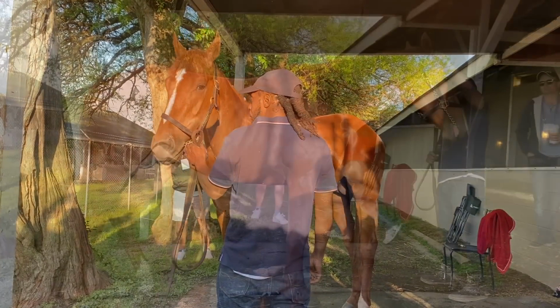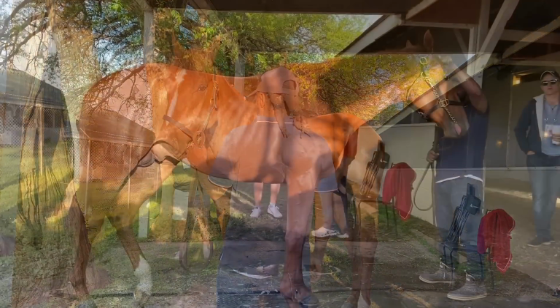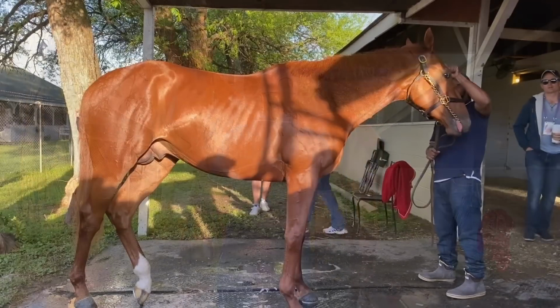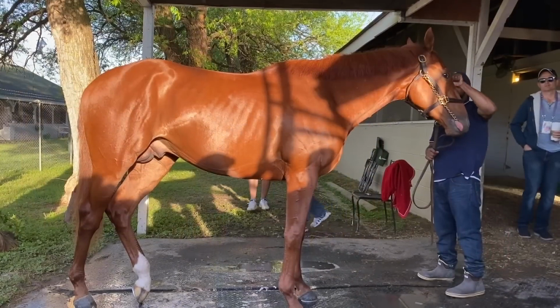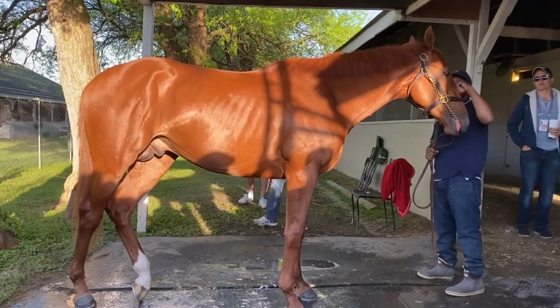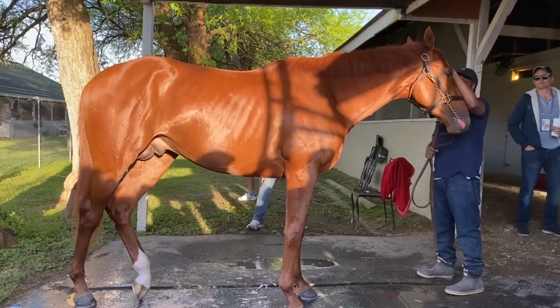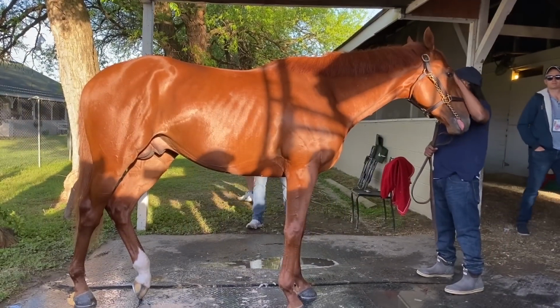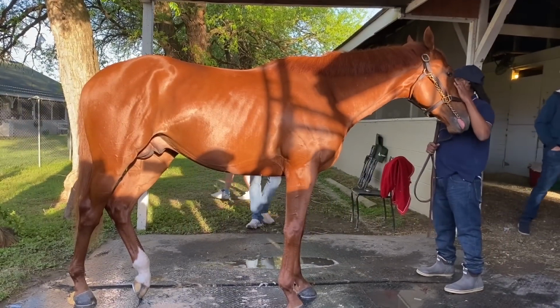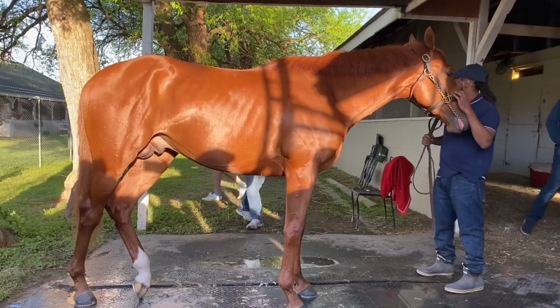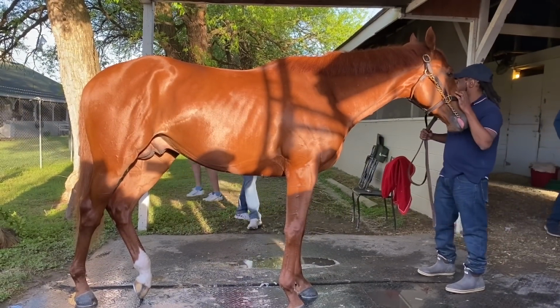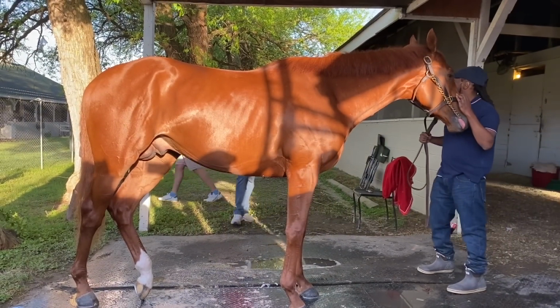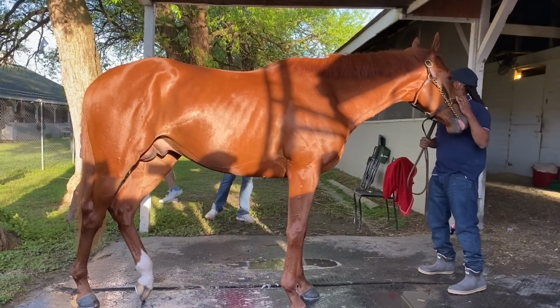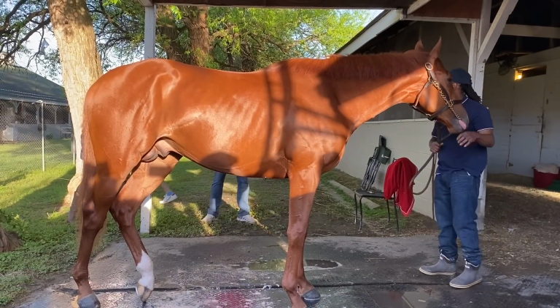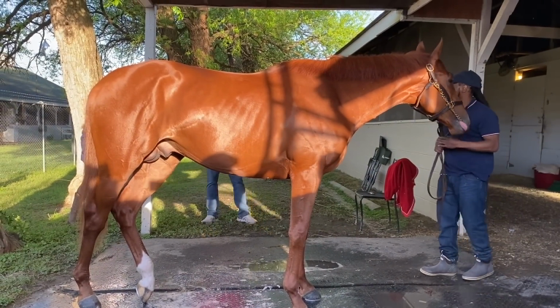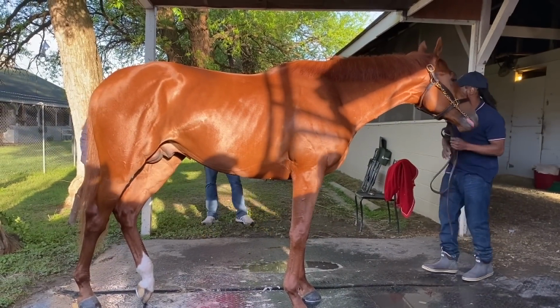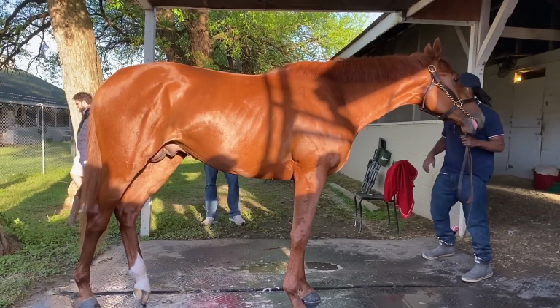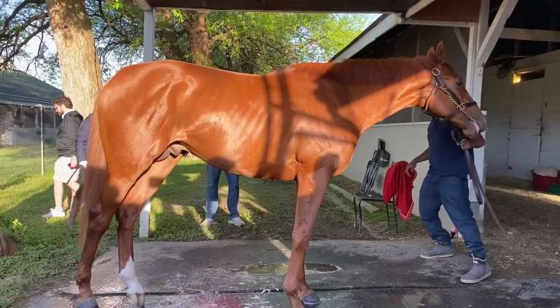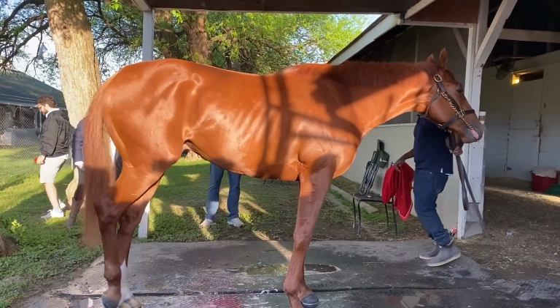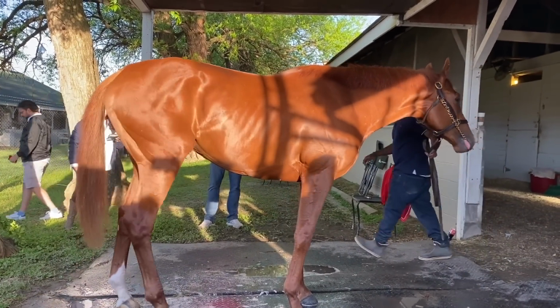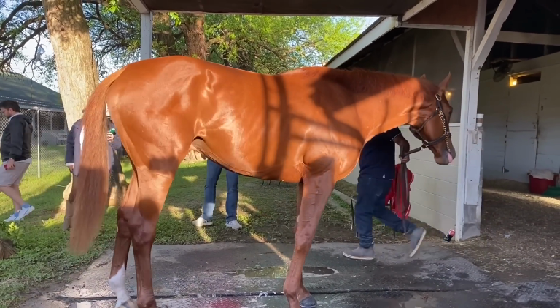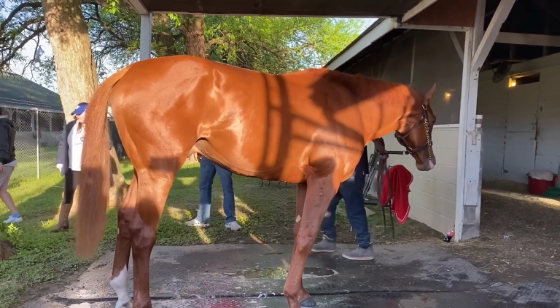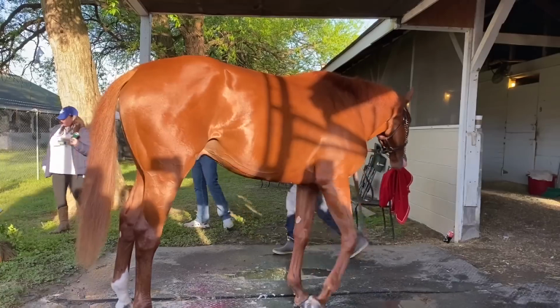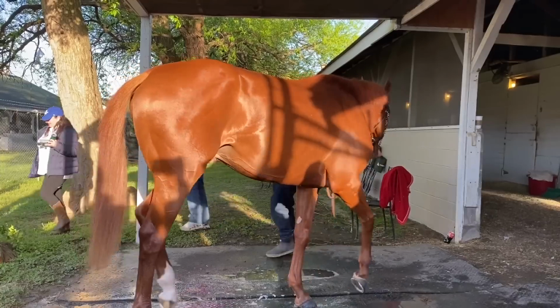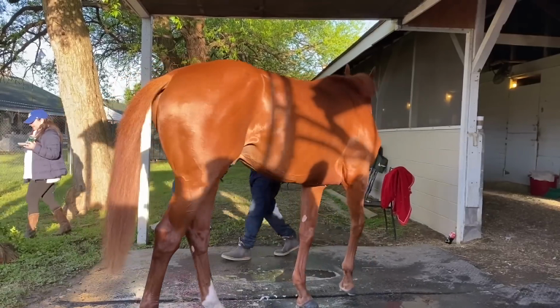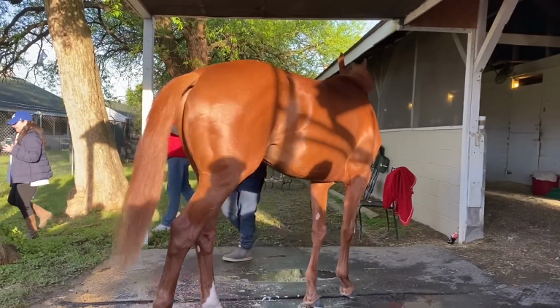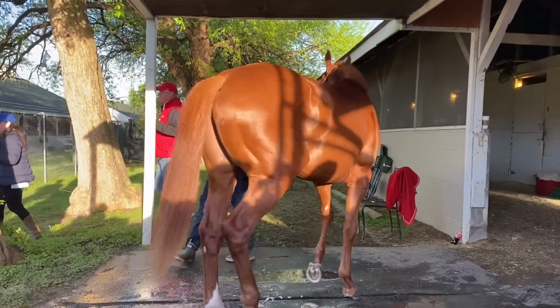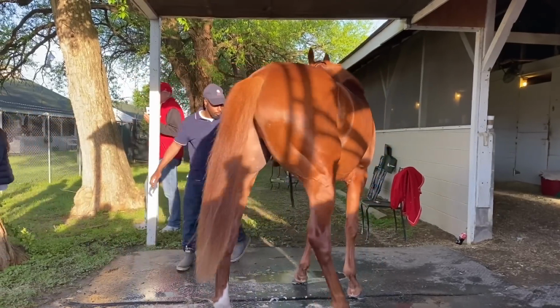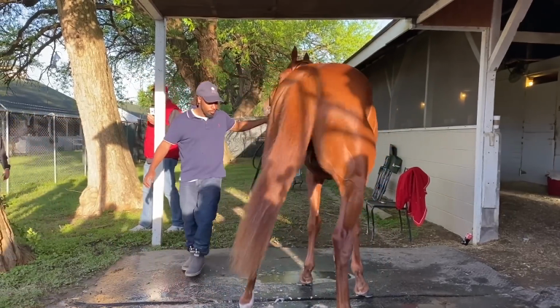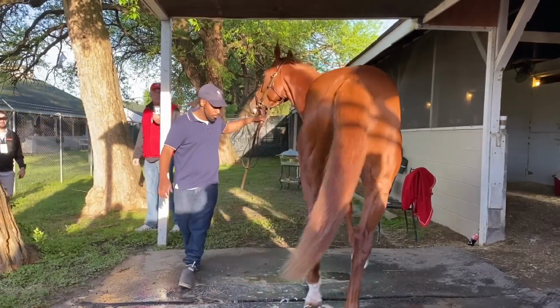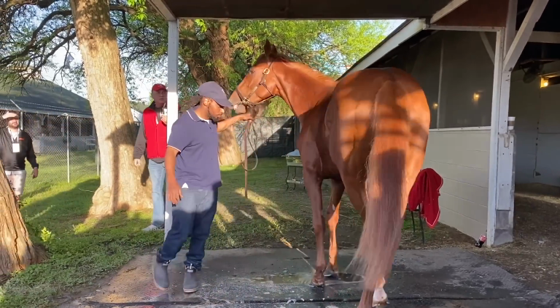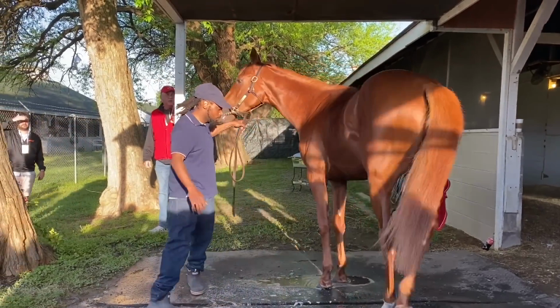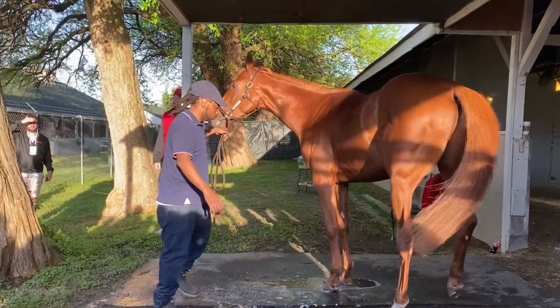Put his head toward there. There you go.